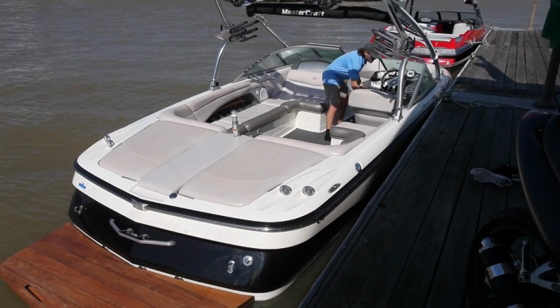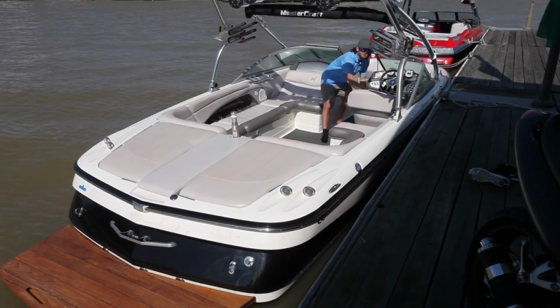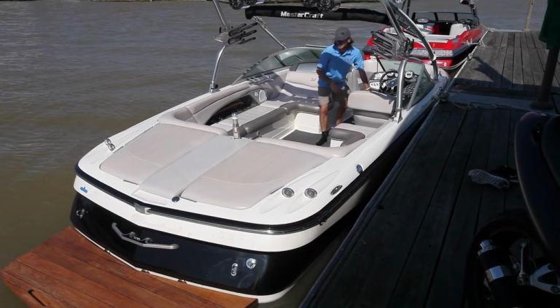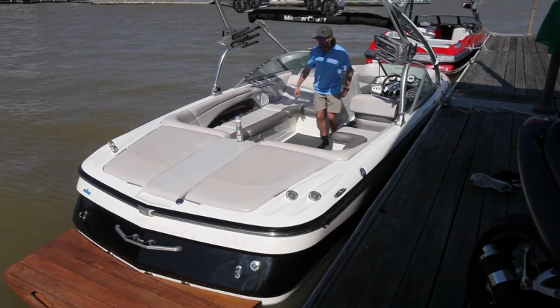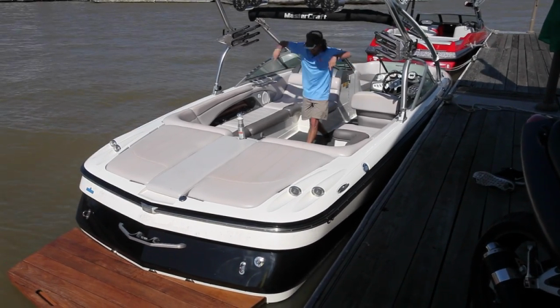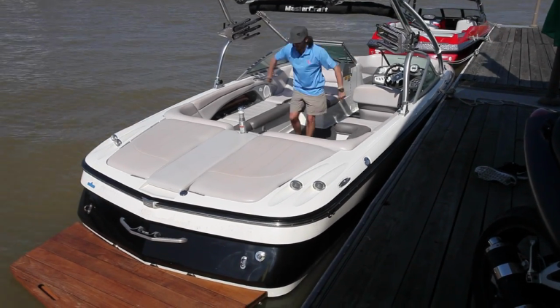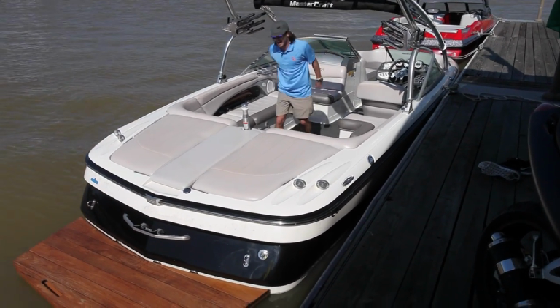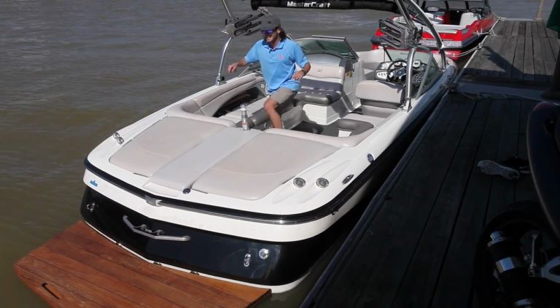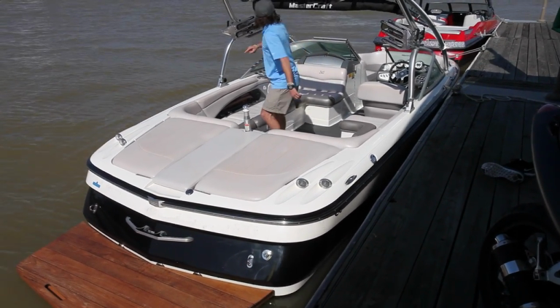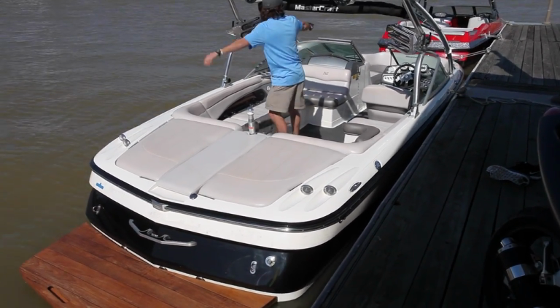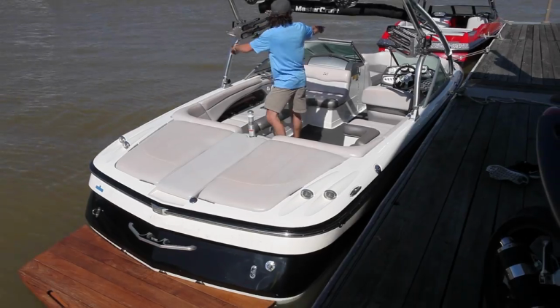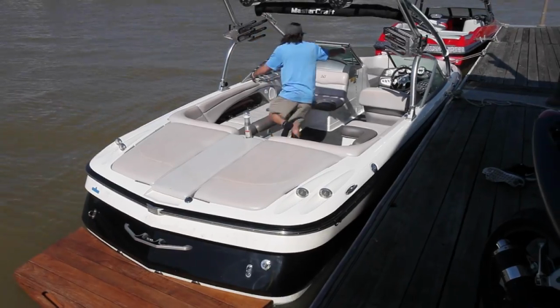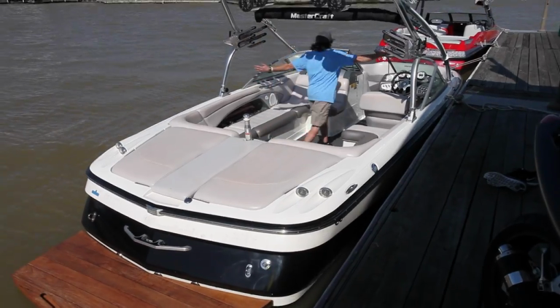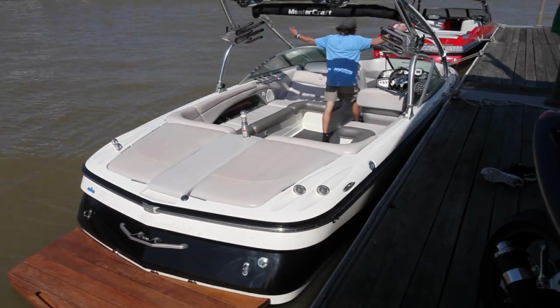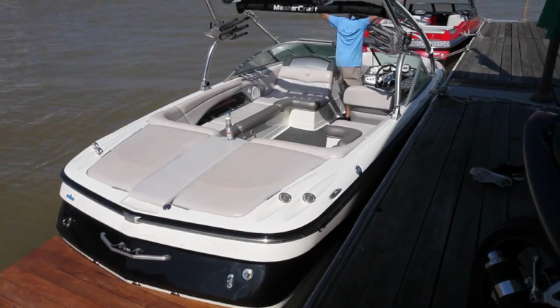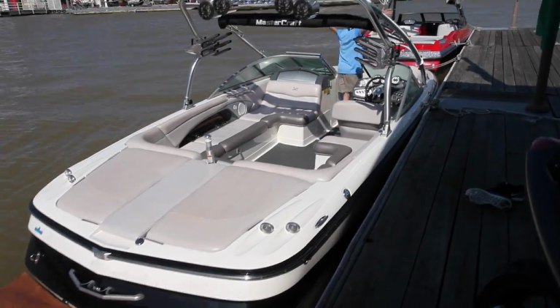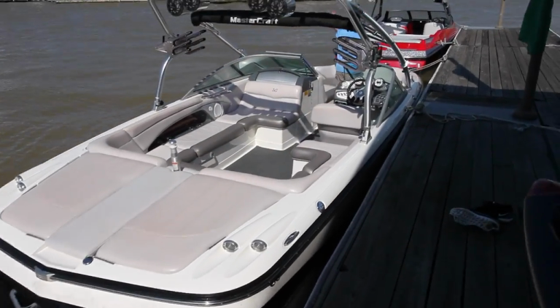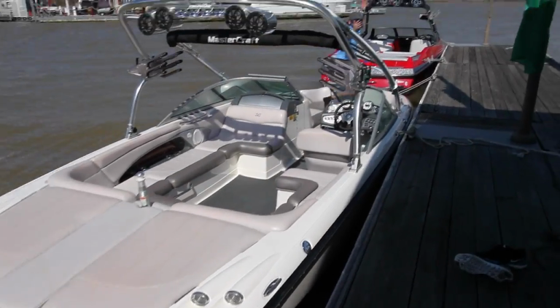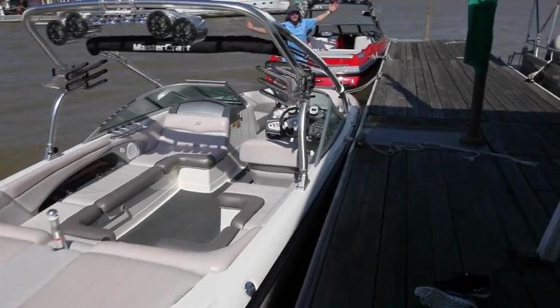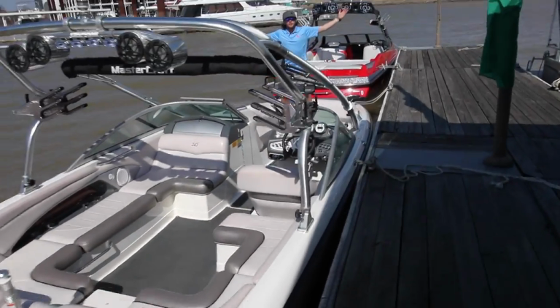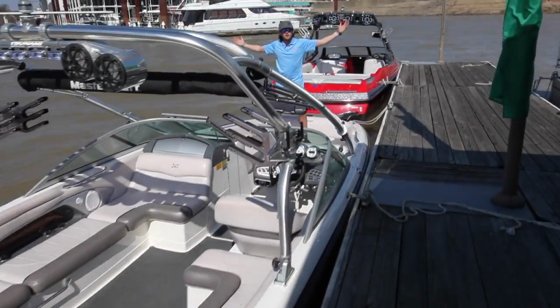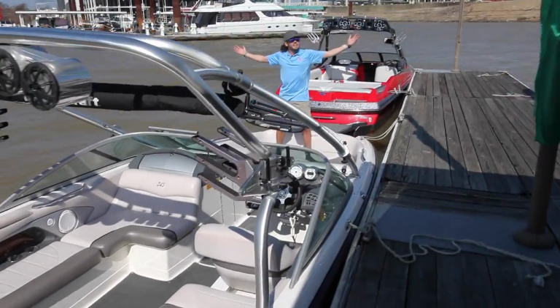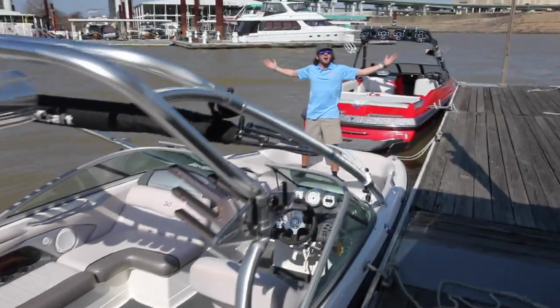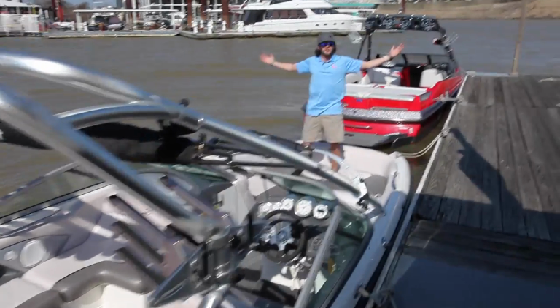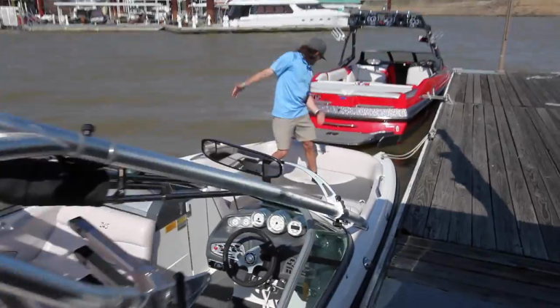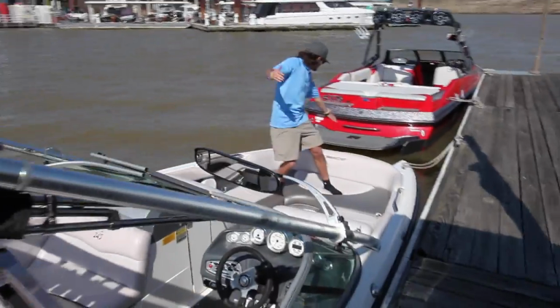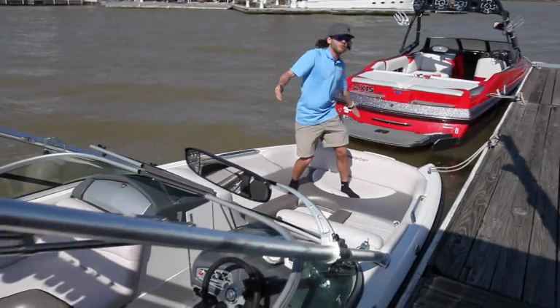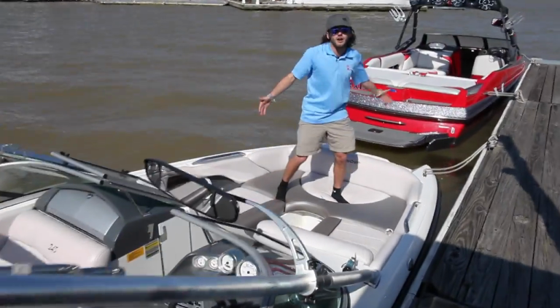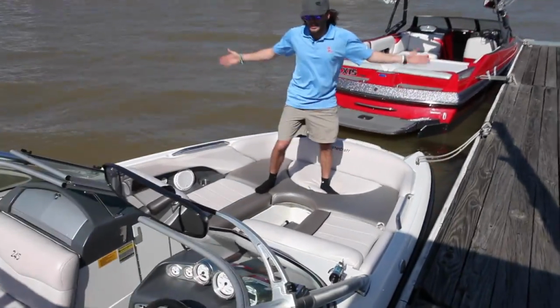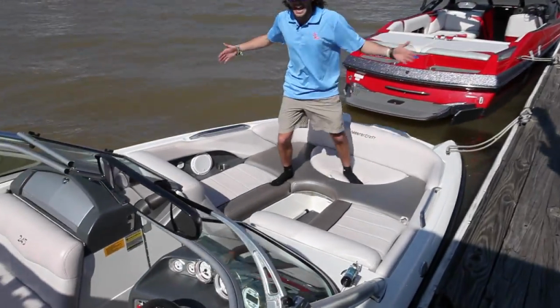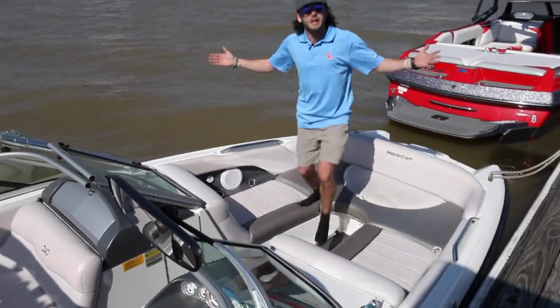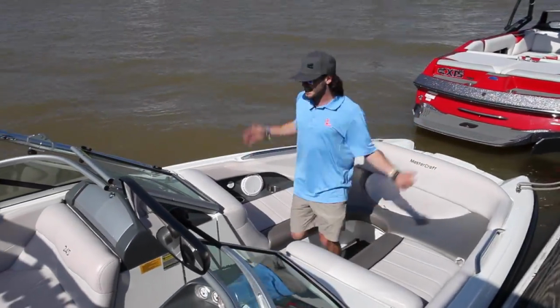You got a bolster seat and a driver's seat. Room for 18. Look how much room we got in the front — it's all over the place. You got a ladder on the front so you can get in and out with ease.